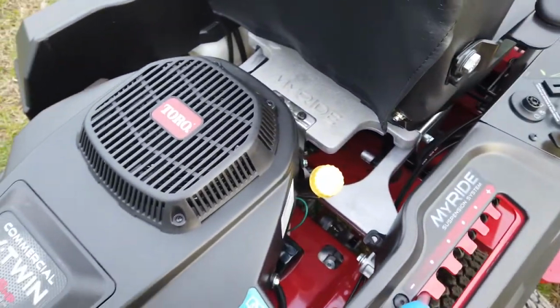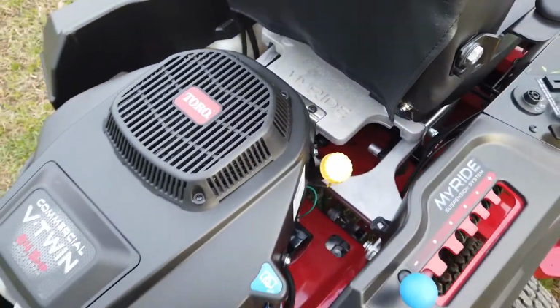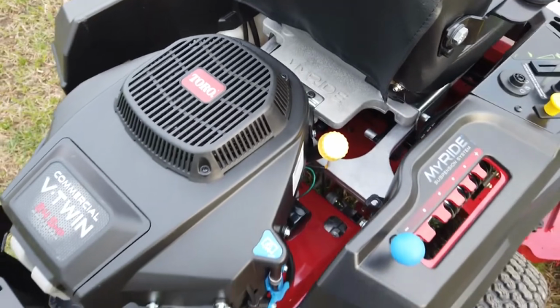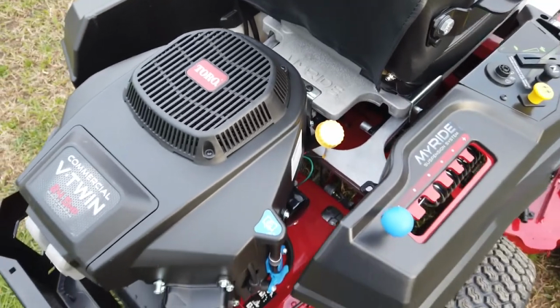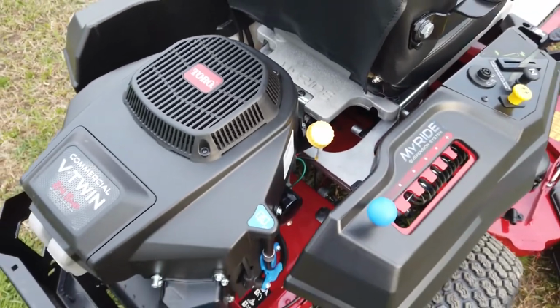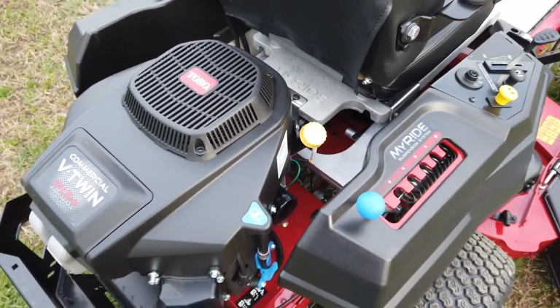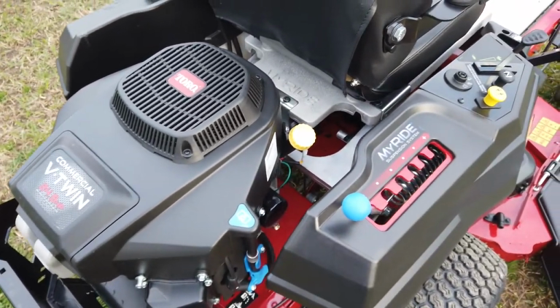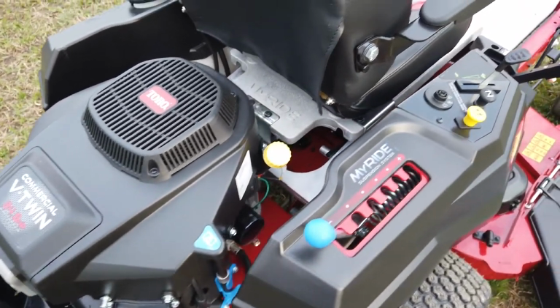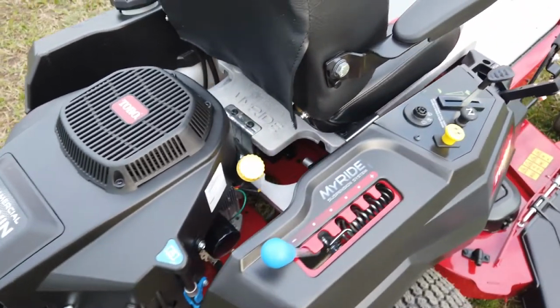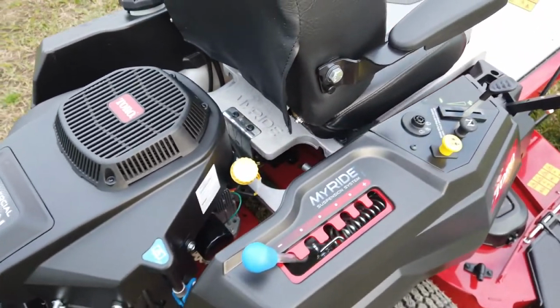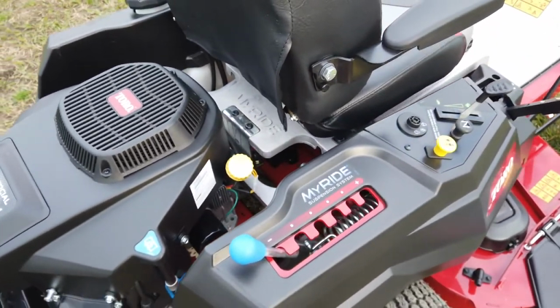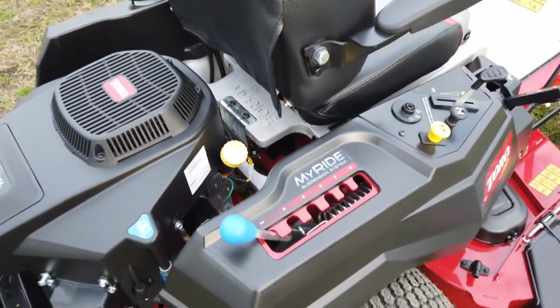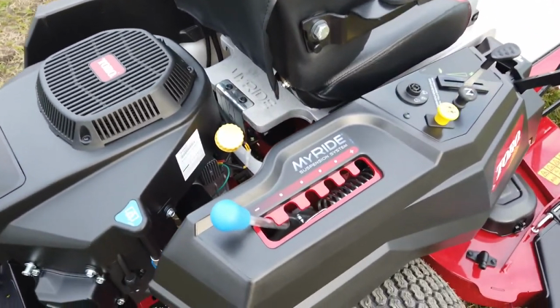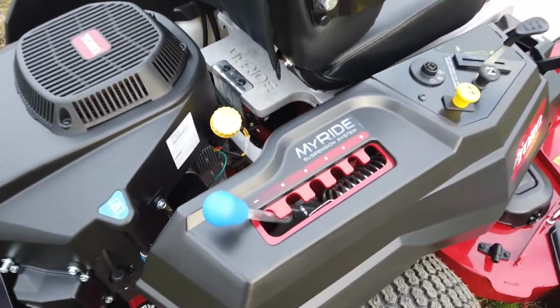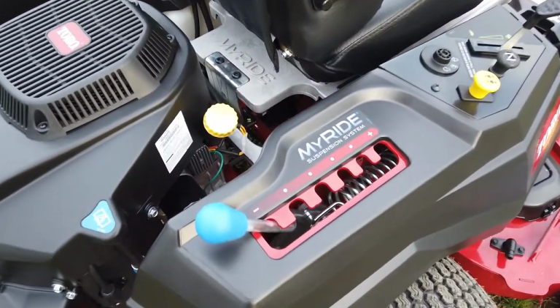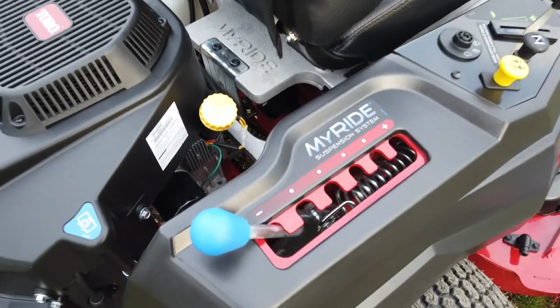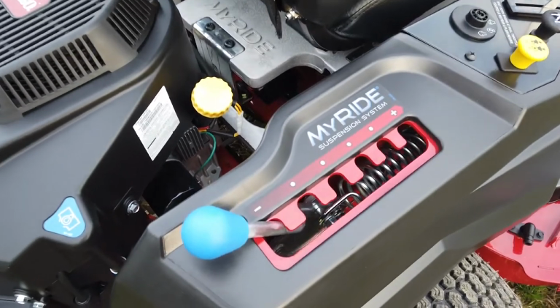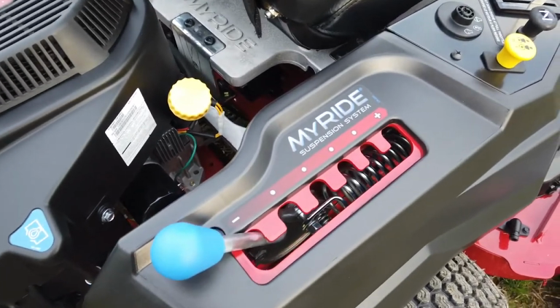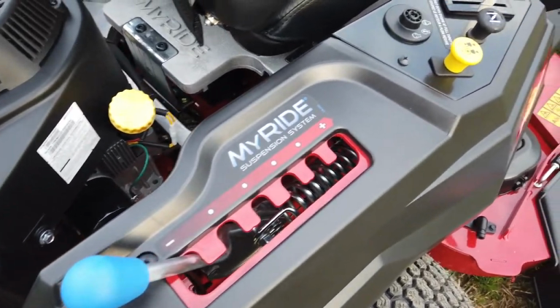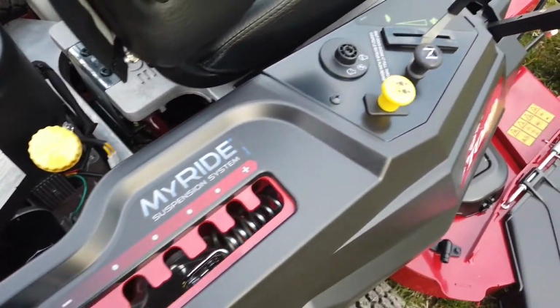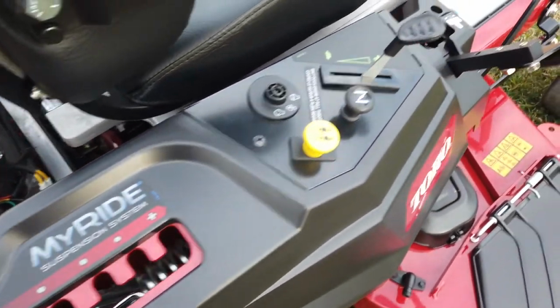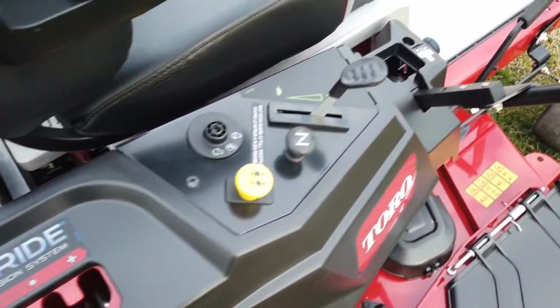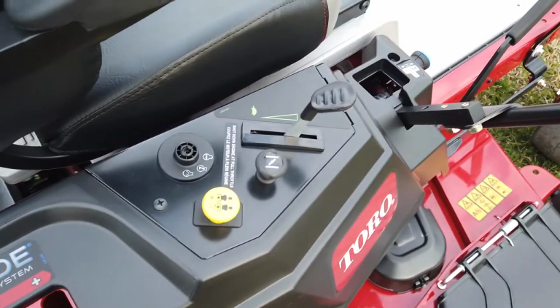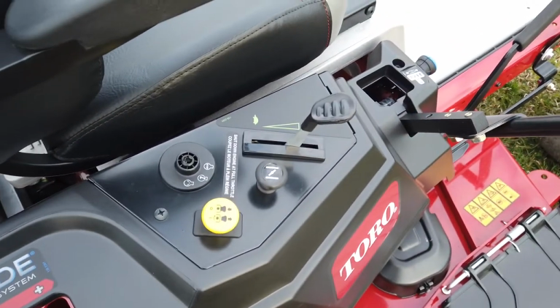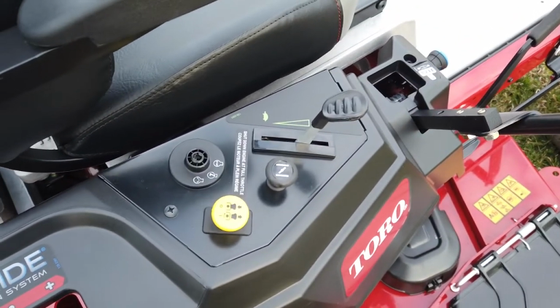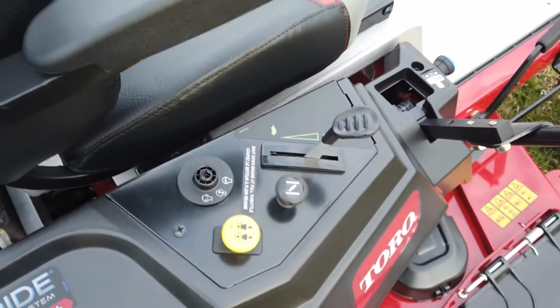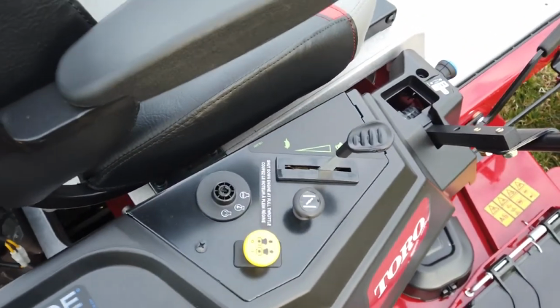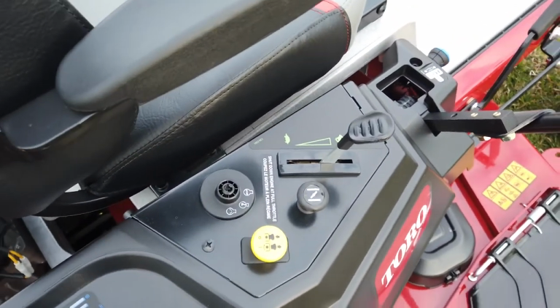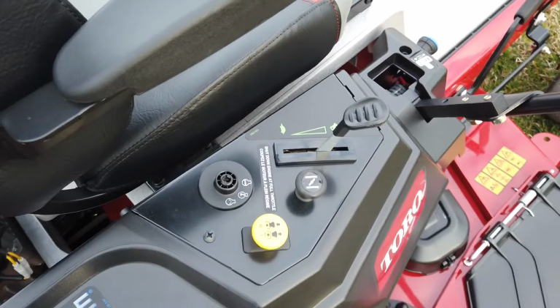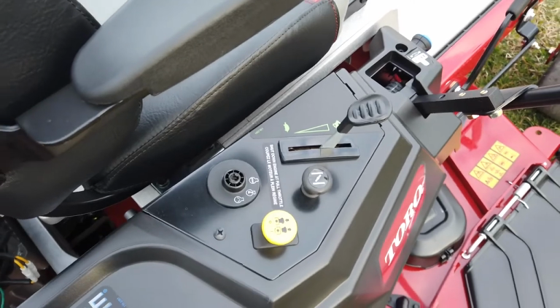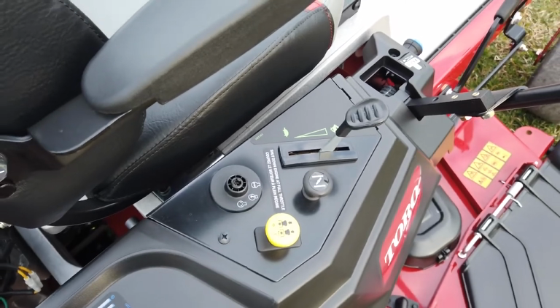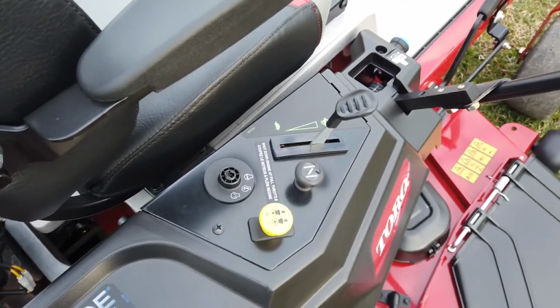It has the hydrostatic hydrogears with a ZT-2200s. Here we have your controls: your PTO, your choke, and your throttle.